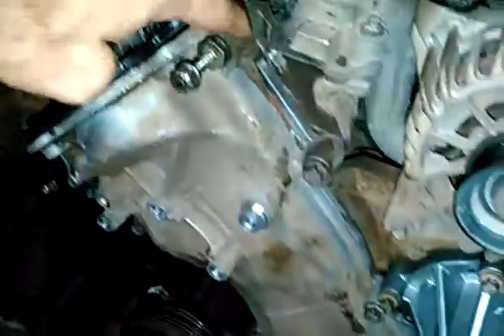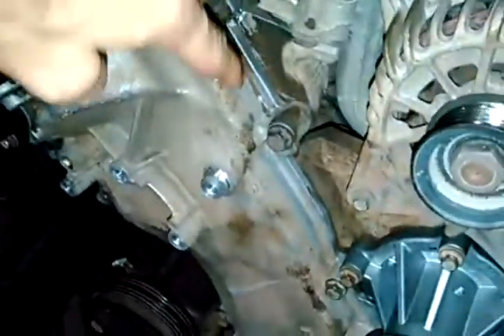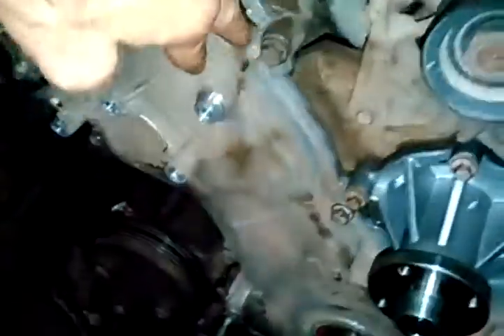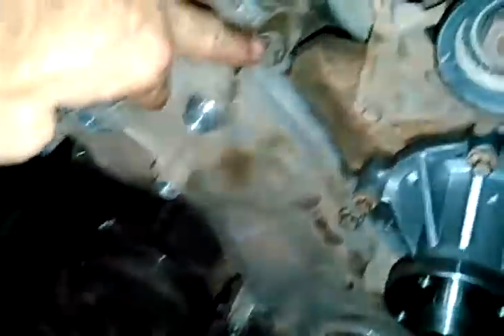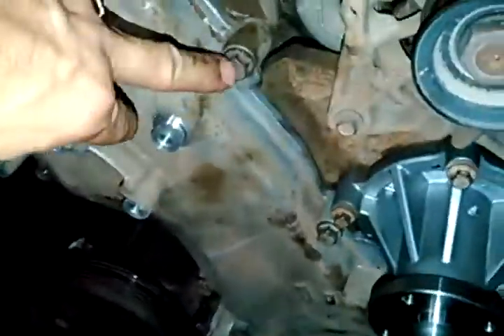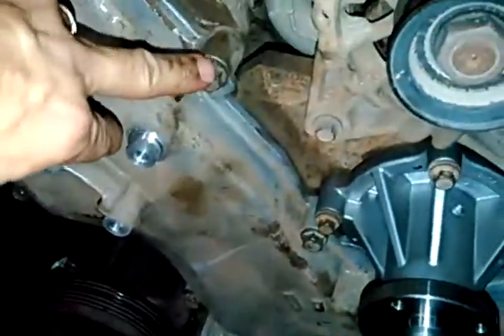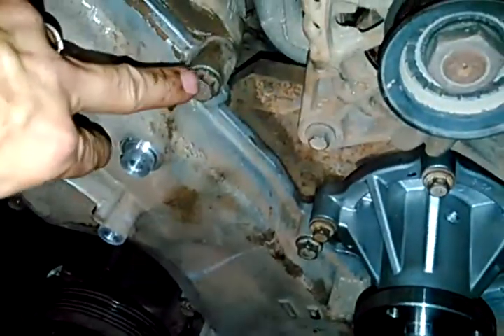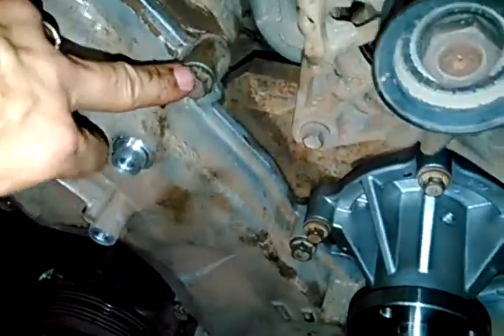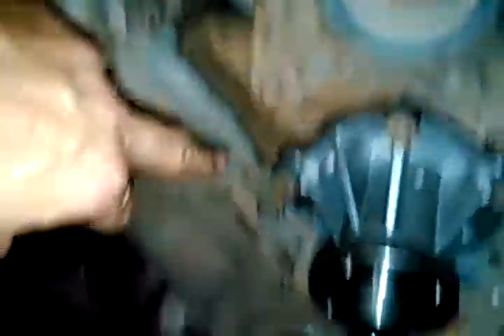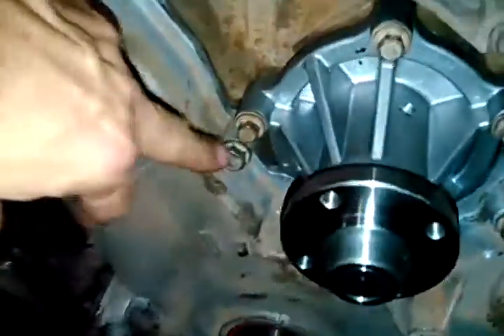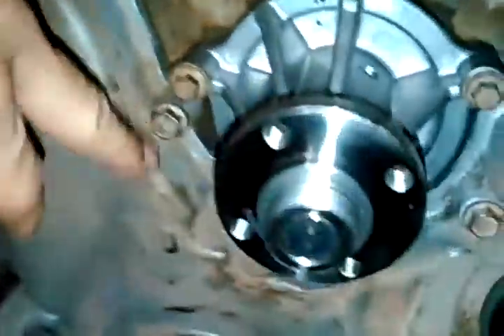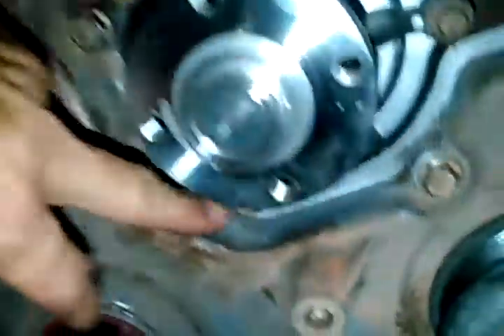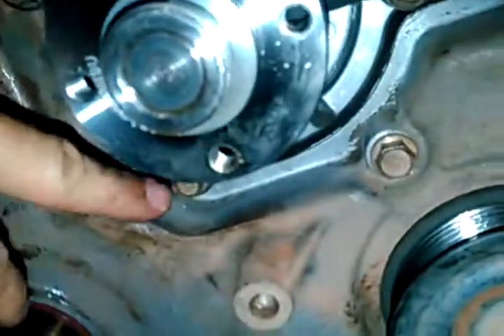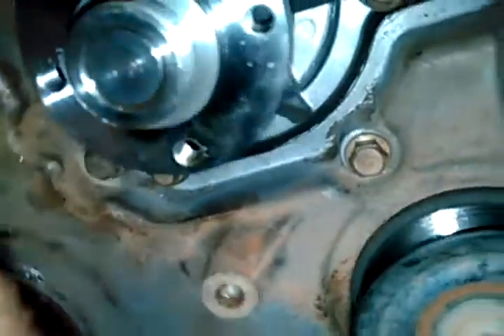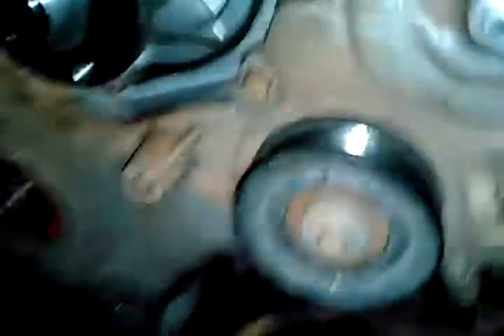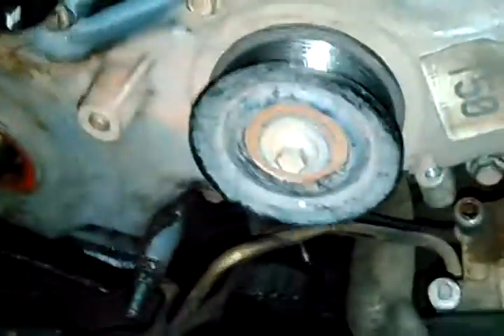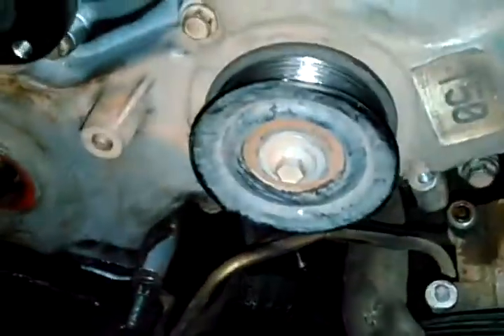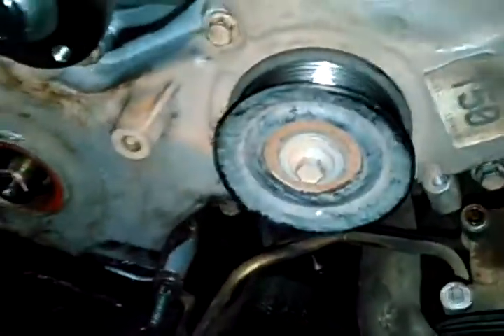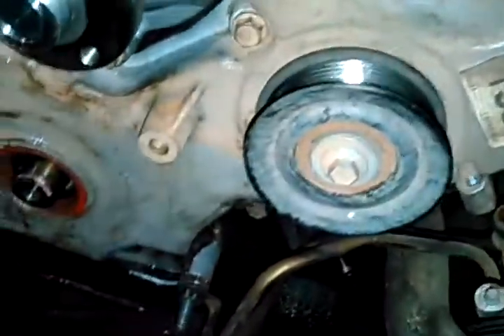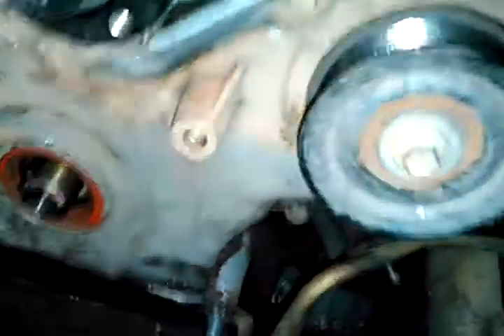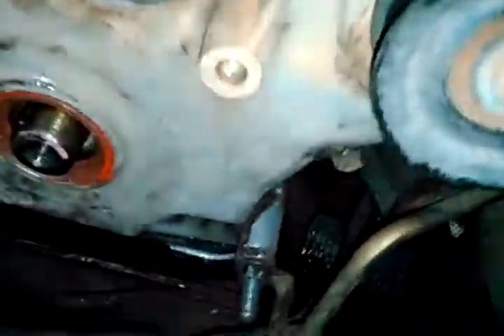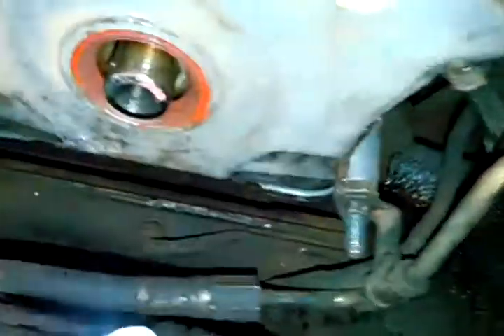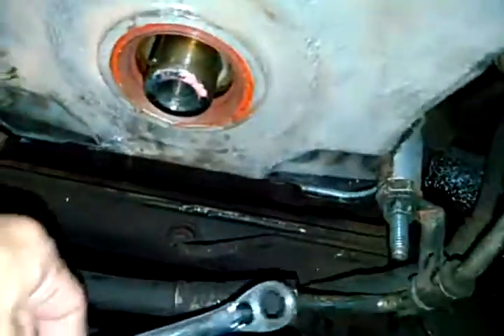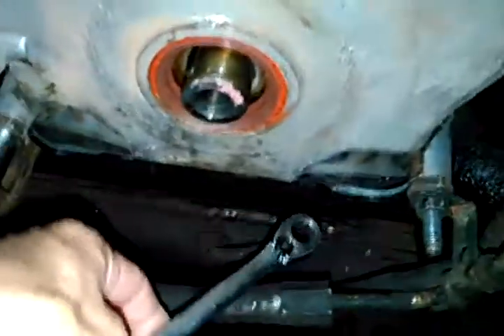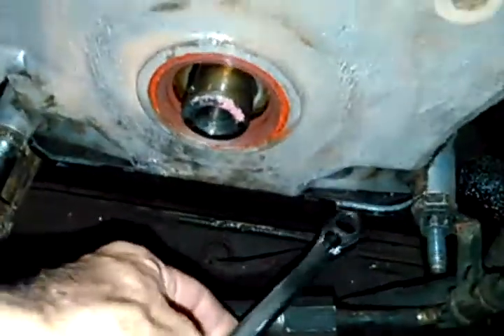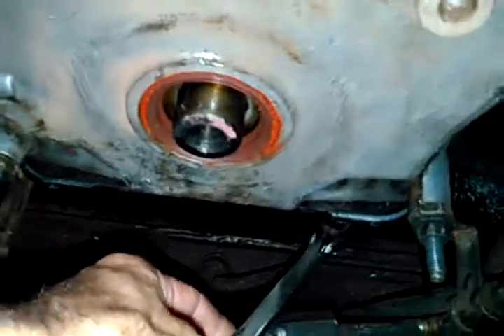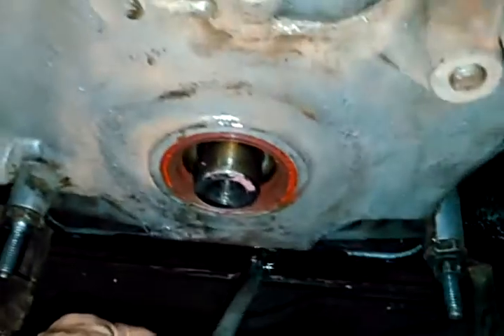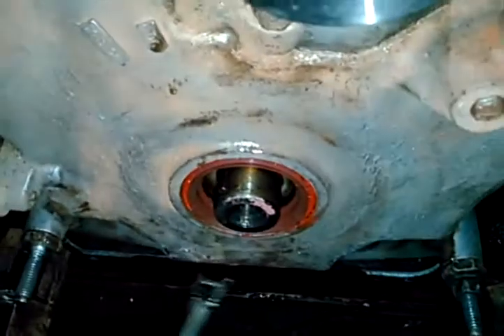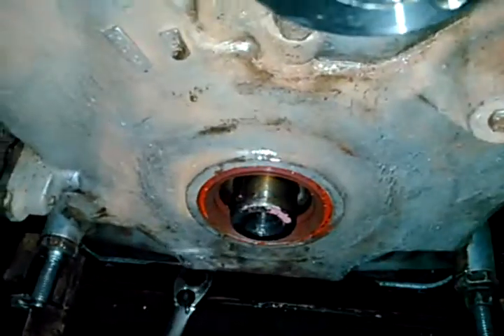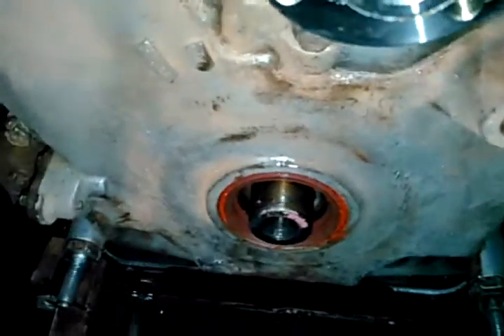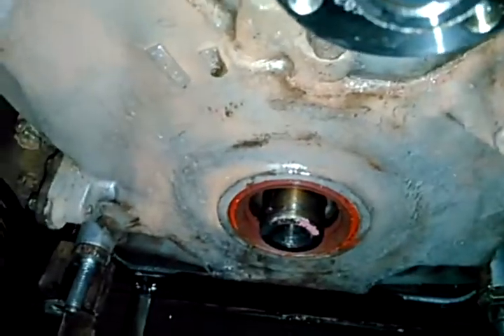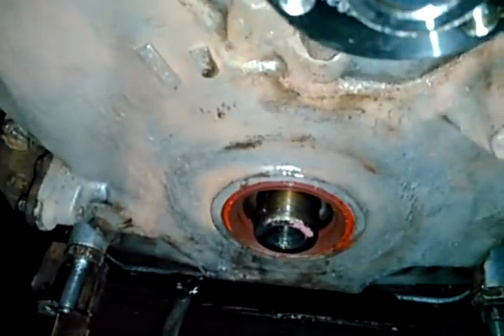Most of the bolts holding onto the timing cover are 13mm. Don't forget the bolts that are underneath — those are the pan bolts. There are four of them underneath here, and those are also 13mm.